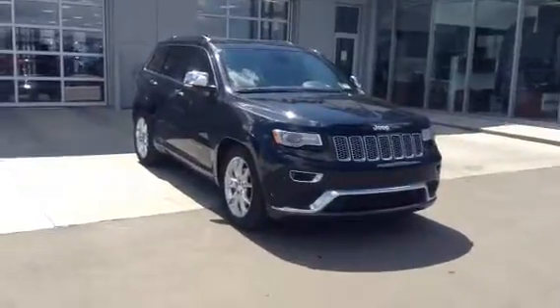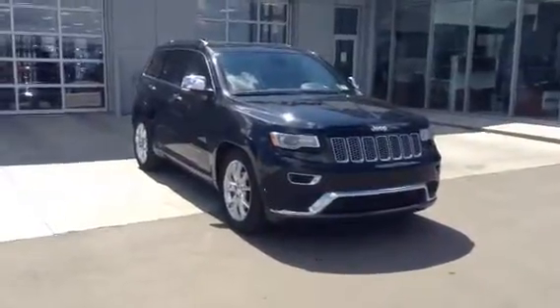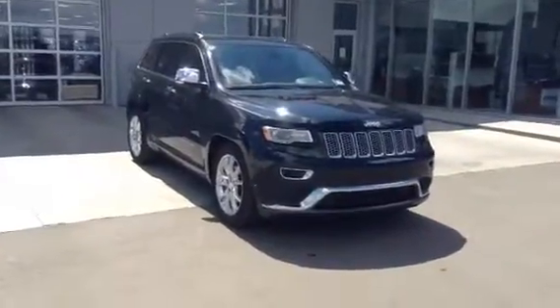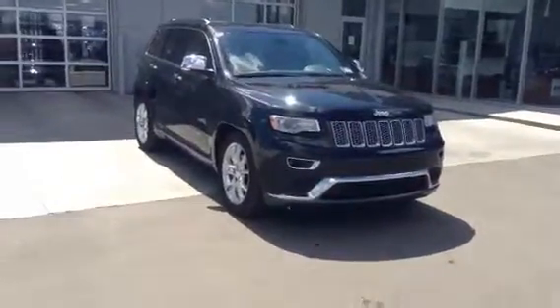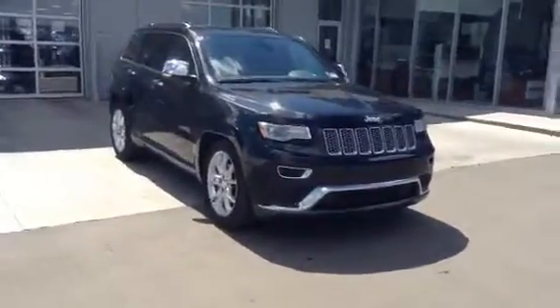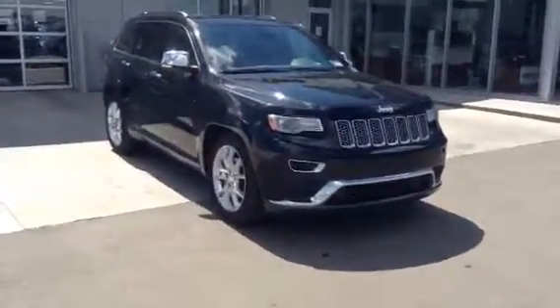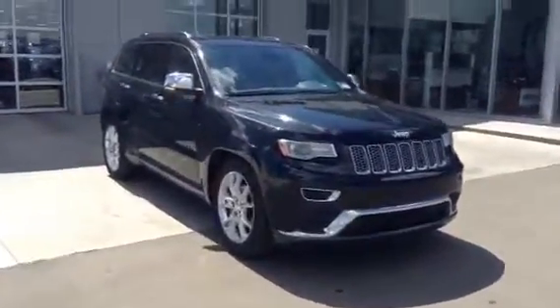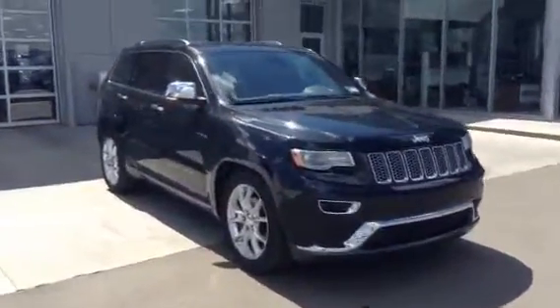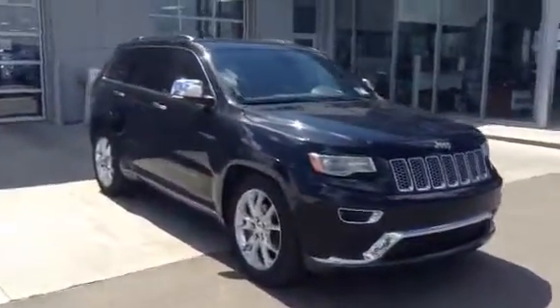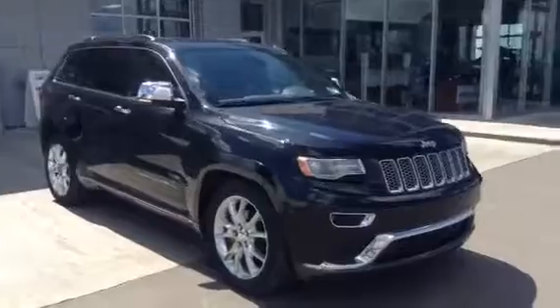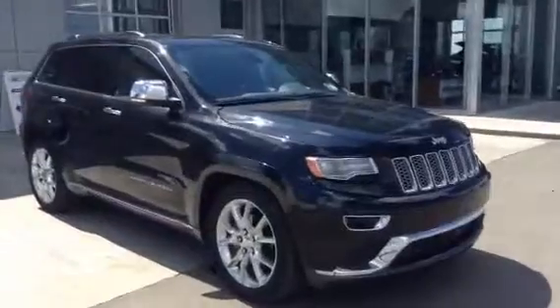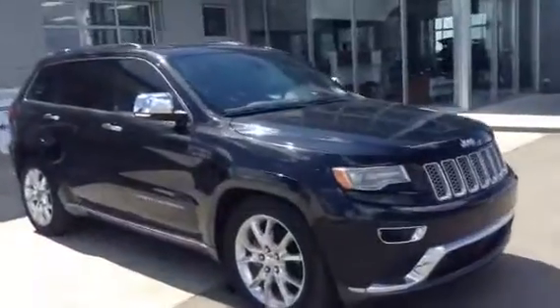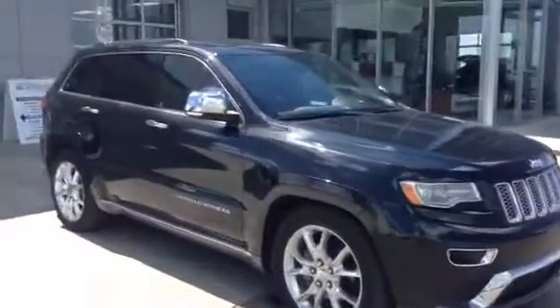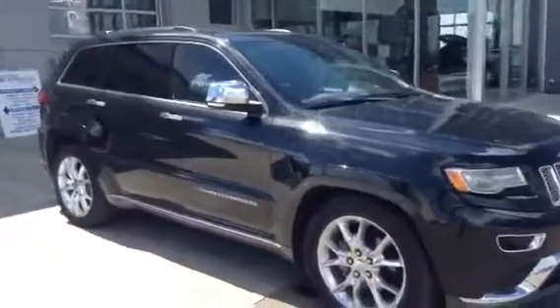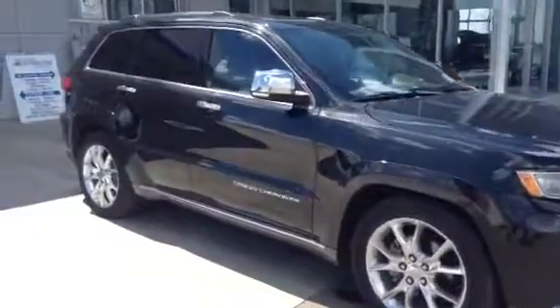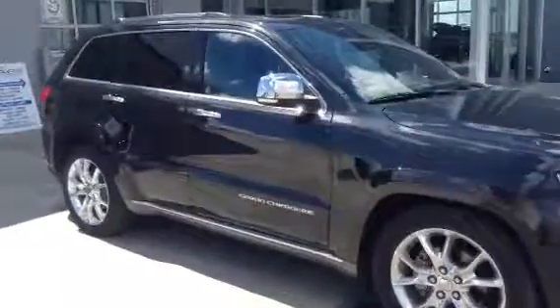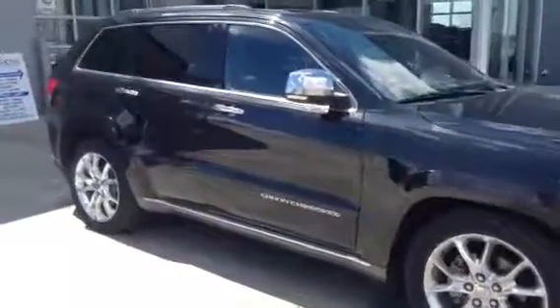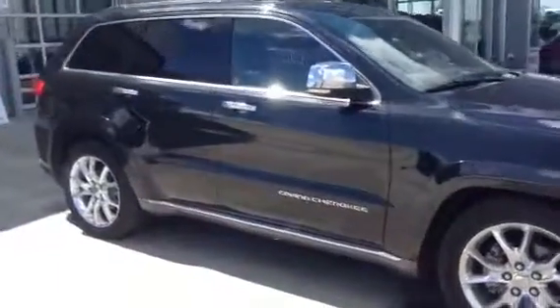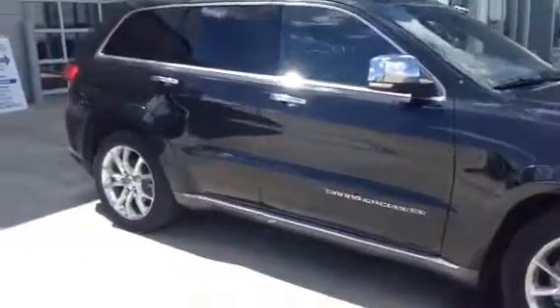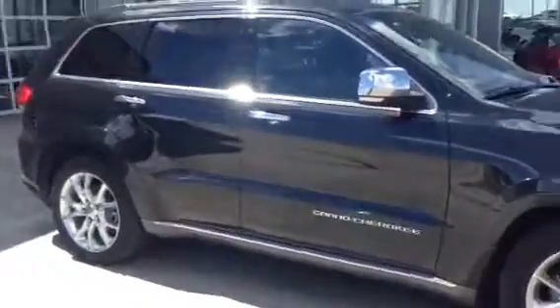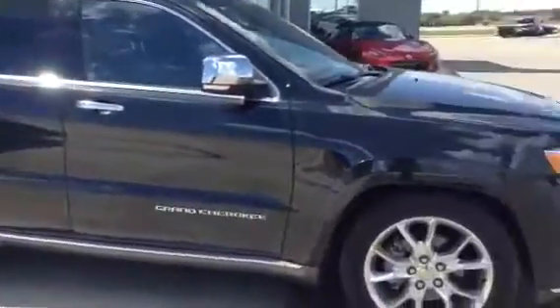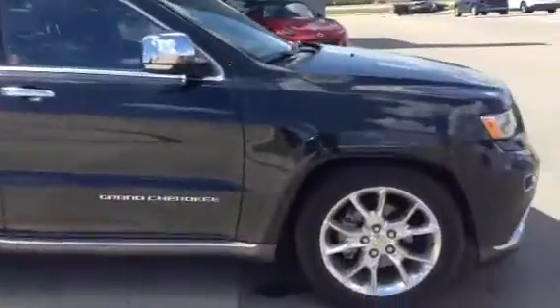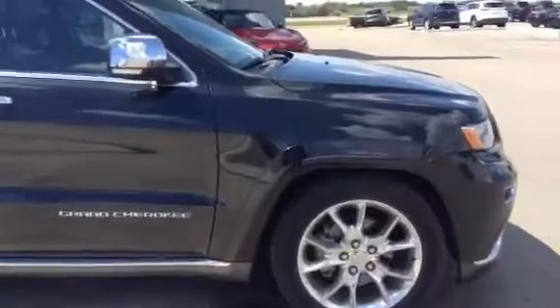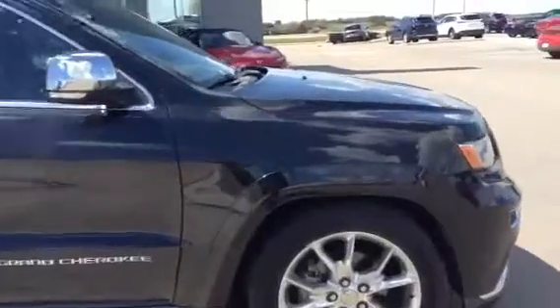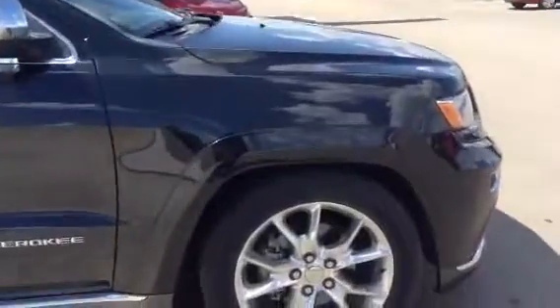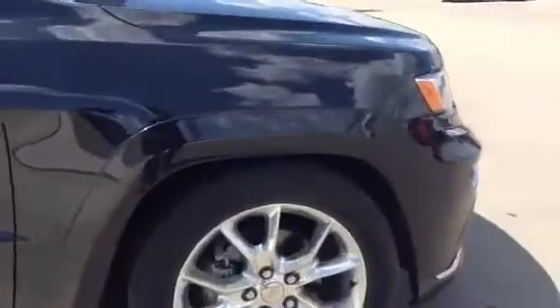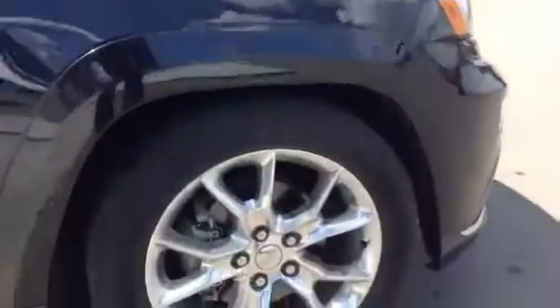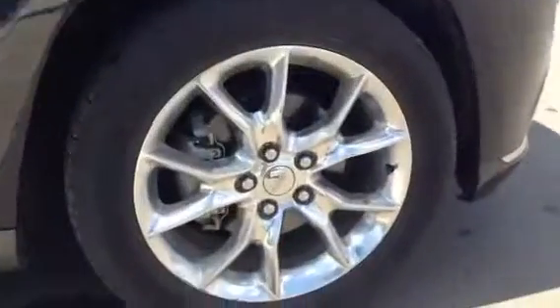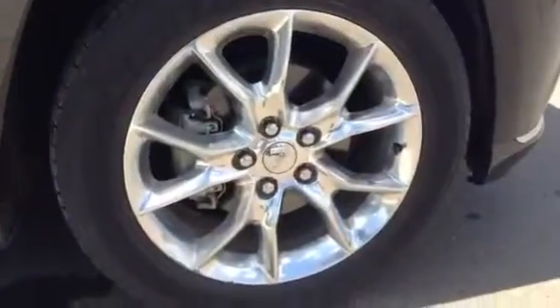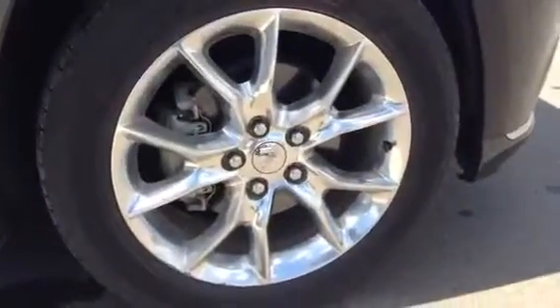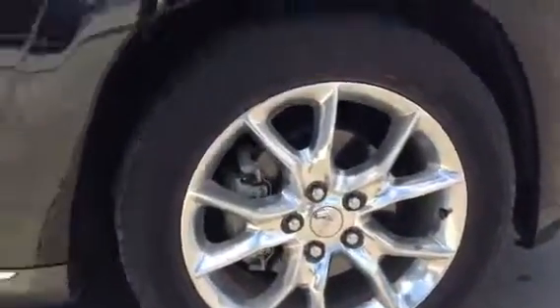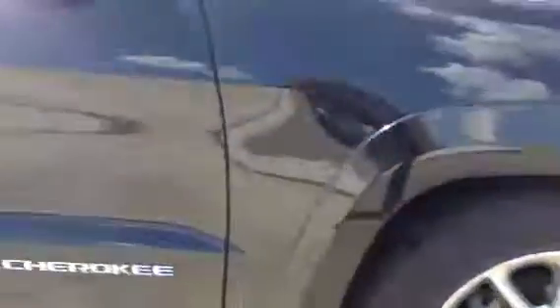Hi Ed, it's Tristan with LA Mazda. Here's a quick video of the 2014 Grand Cherokee Summit you inquired about. As you can see, the vehicle does look amazing. I'll give you a quick look at the rims here — show you that they haven't been curbed.